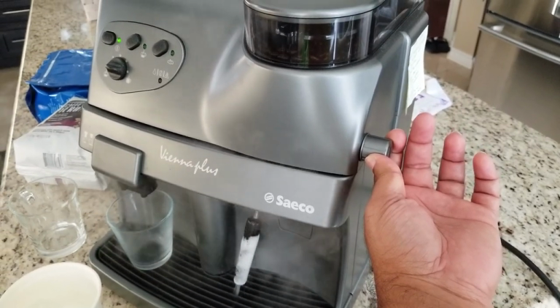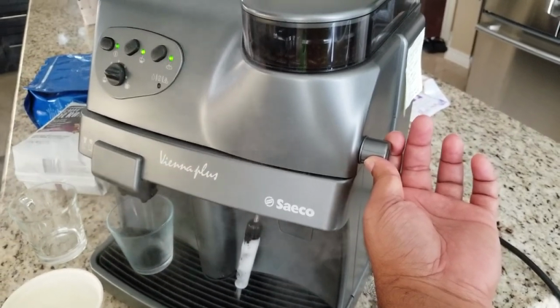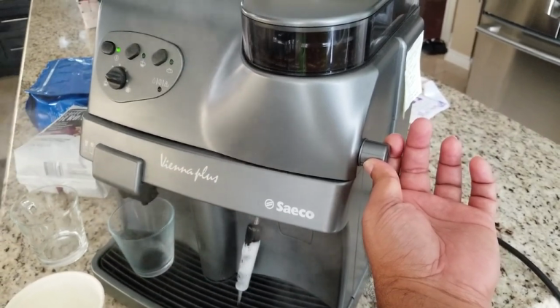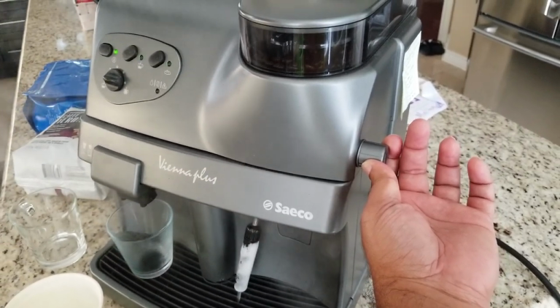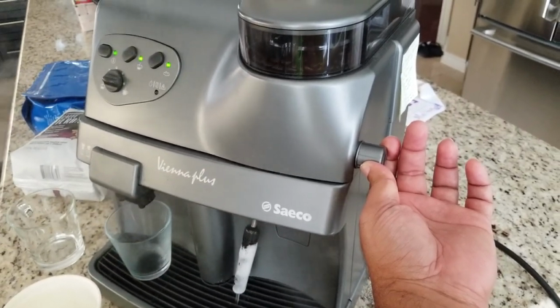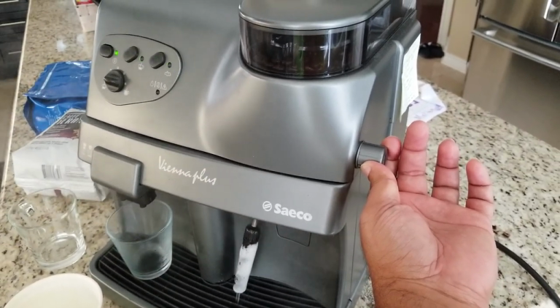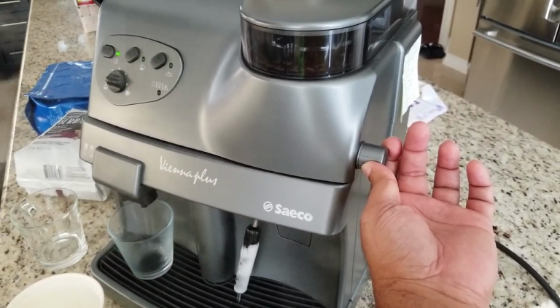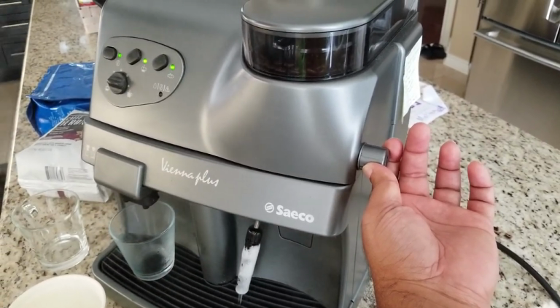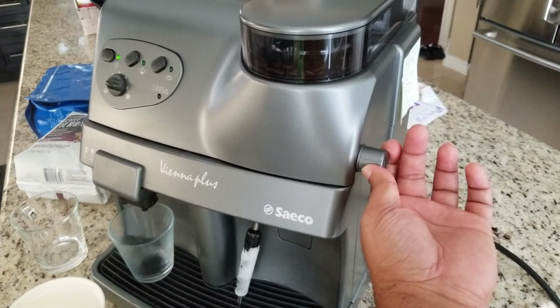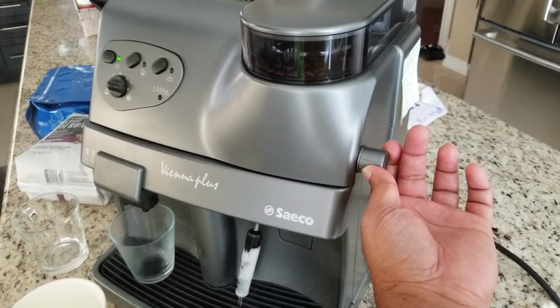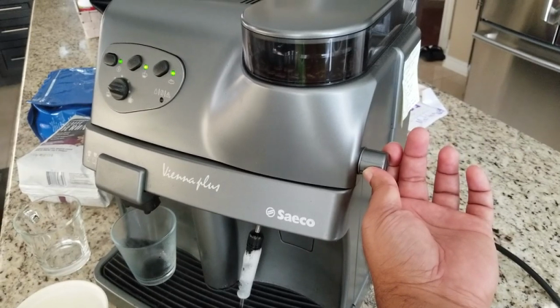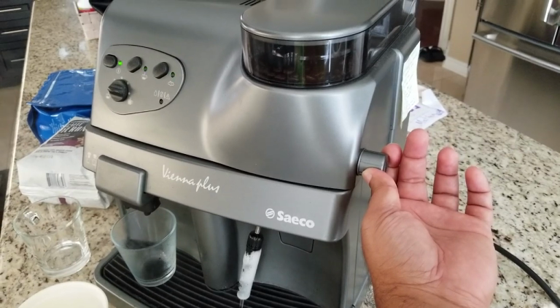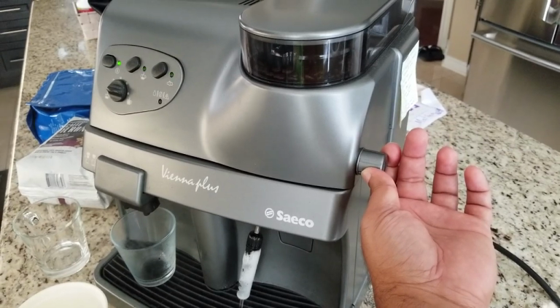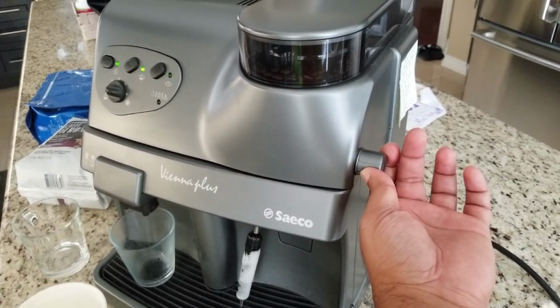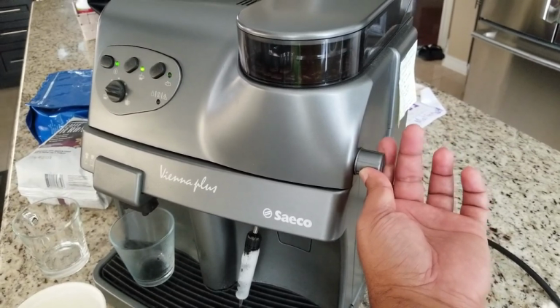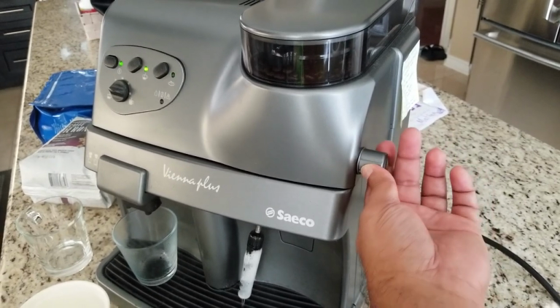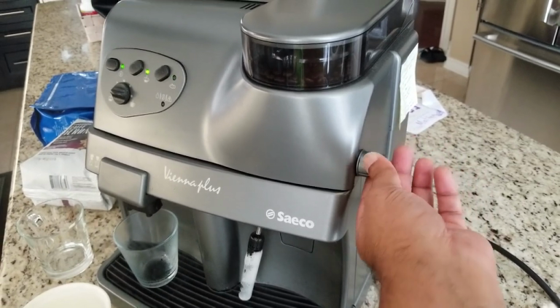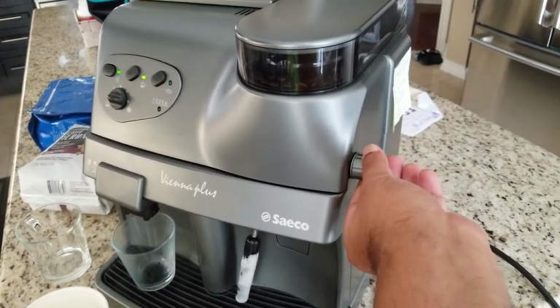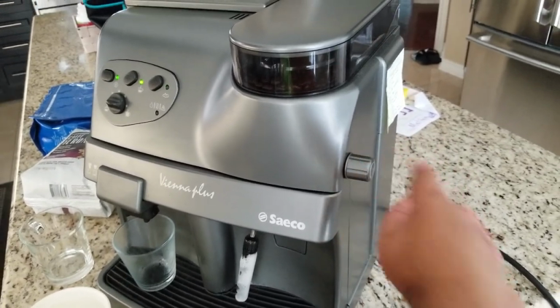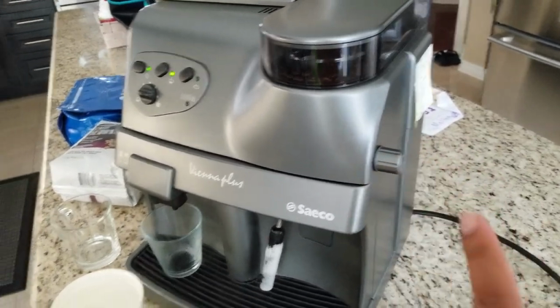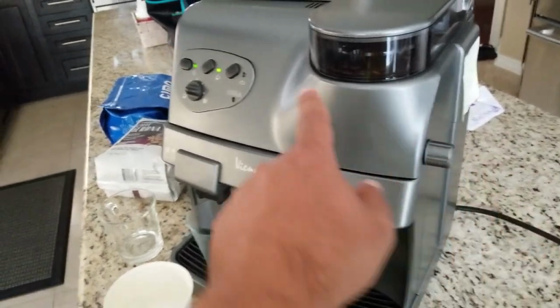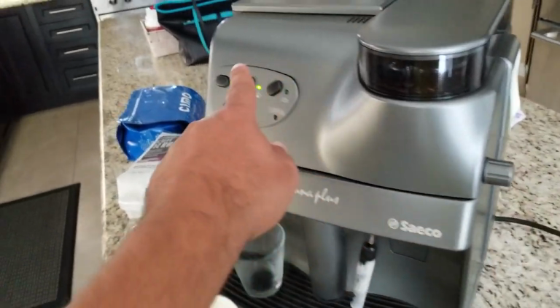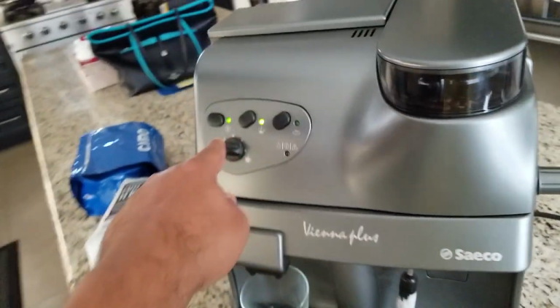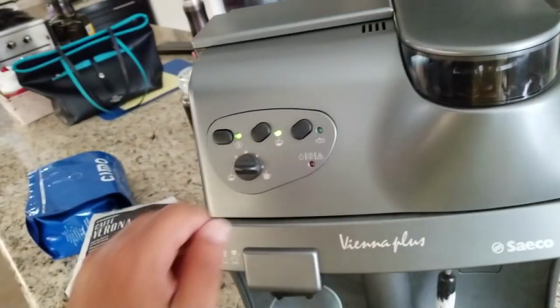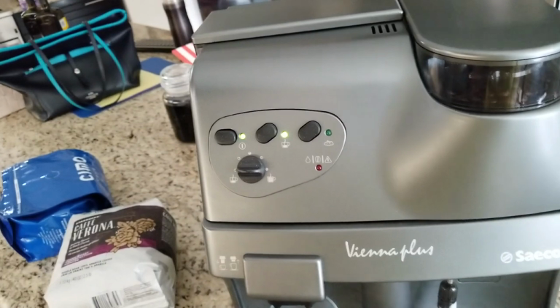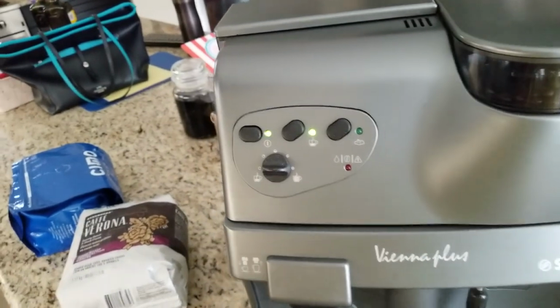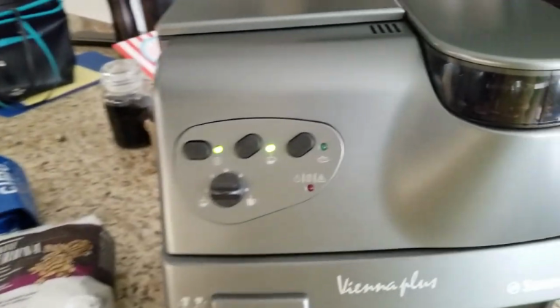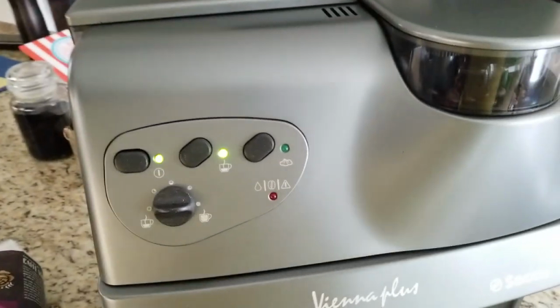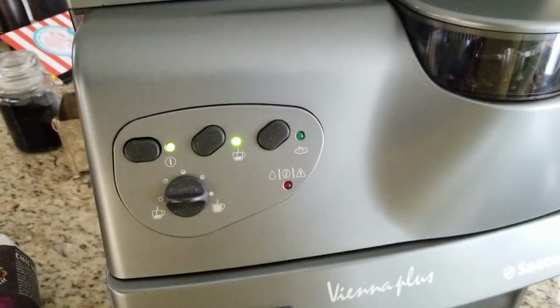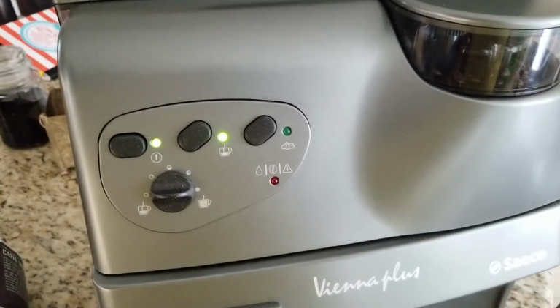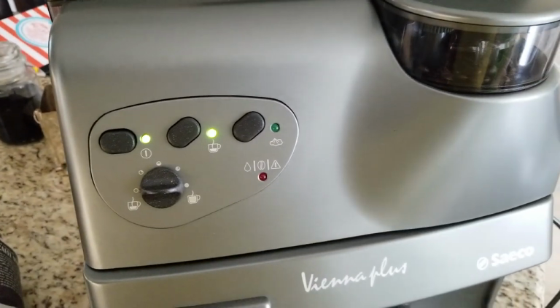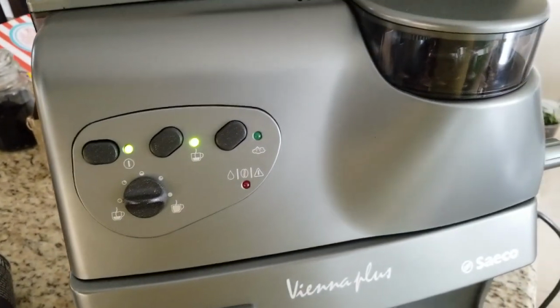Notice the lights after a little bit of very hot water is released. The lights have now changed and we only have the coffee brewing light on, meaning the machine is at the right temperature to brew.